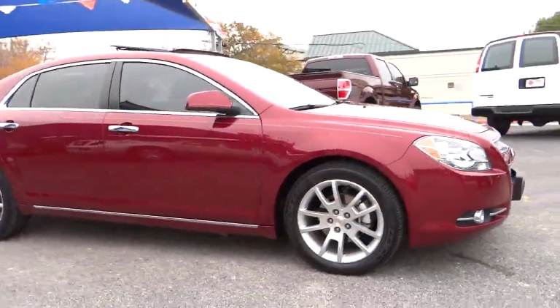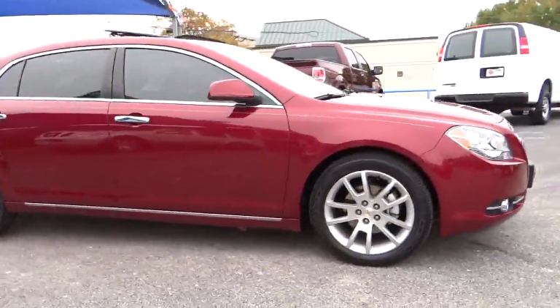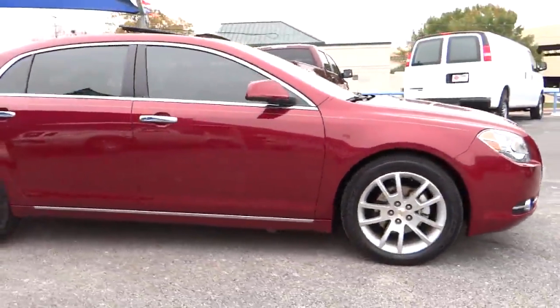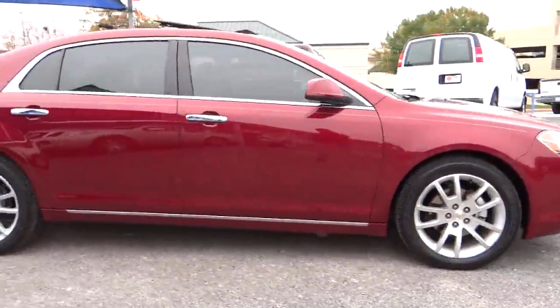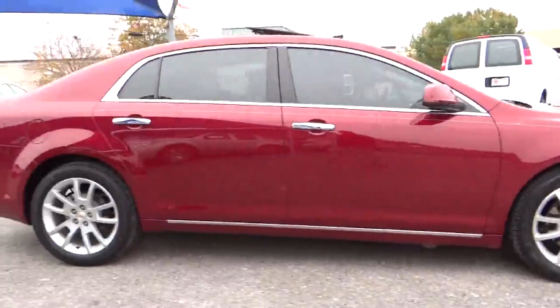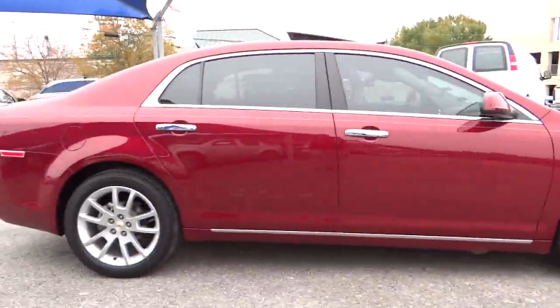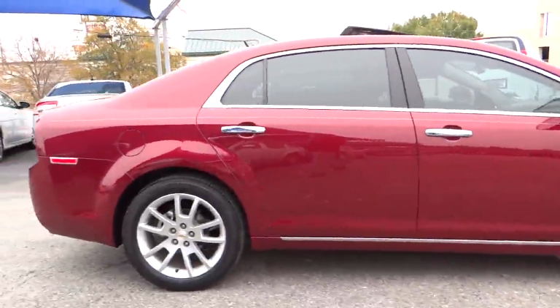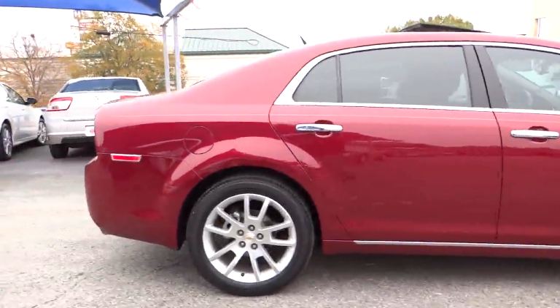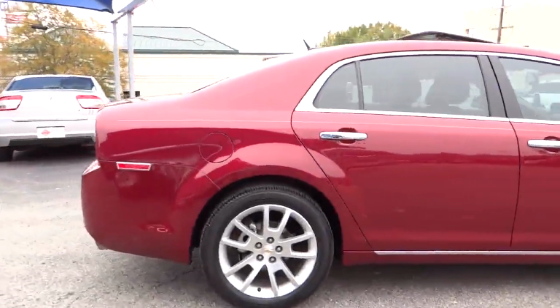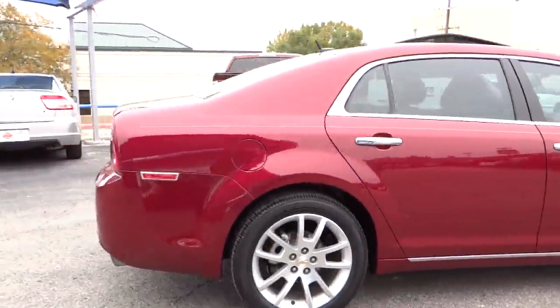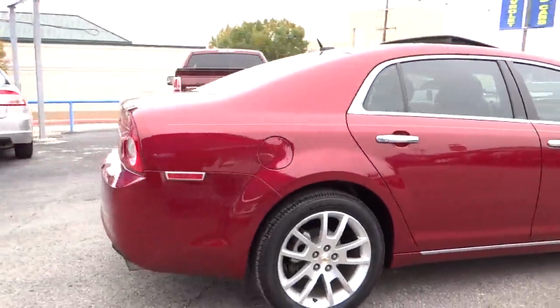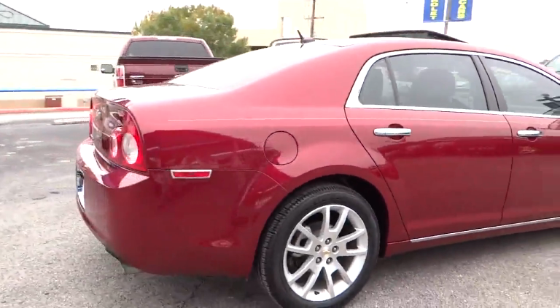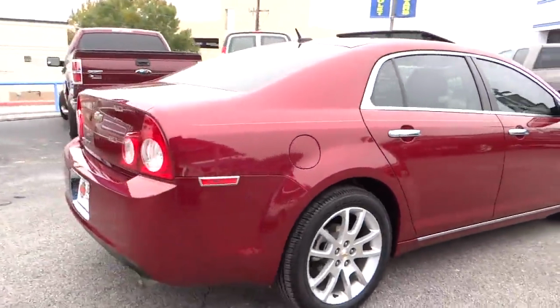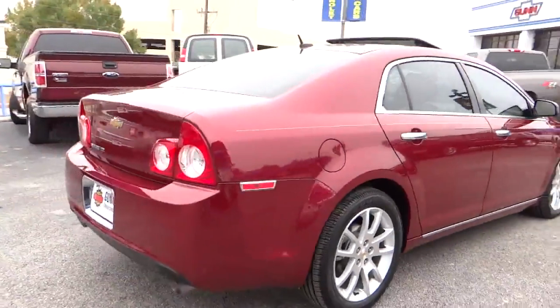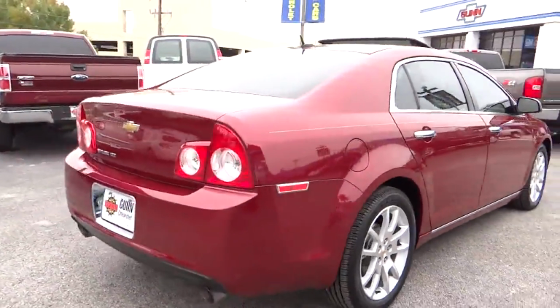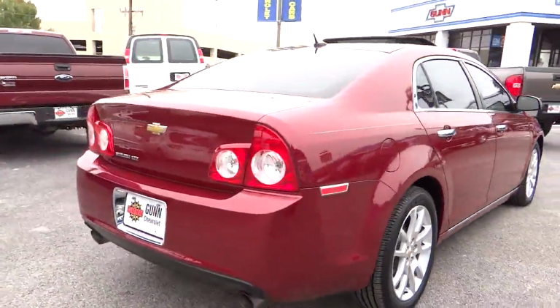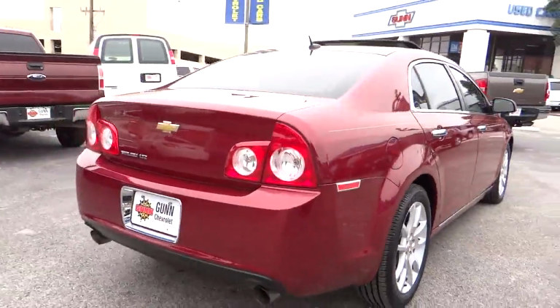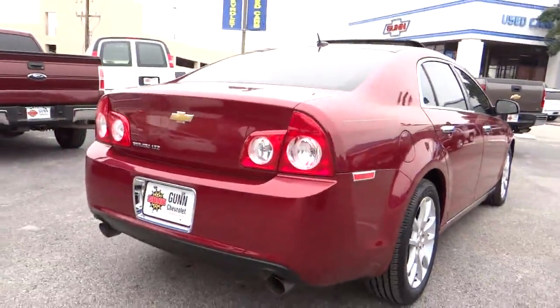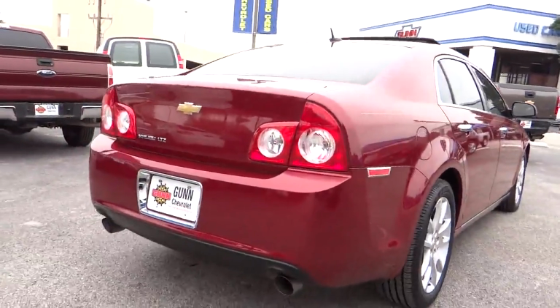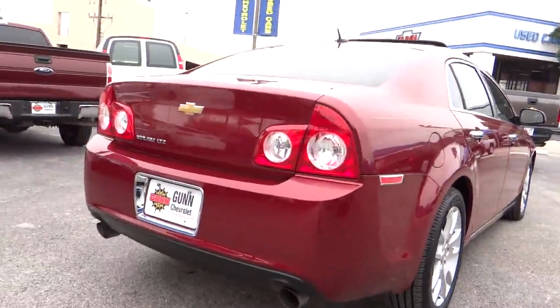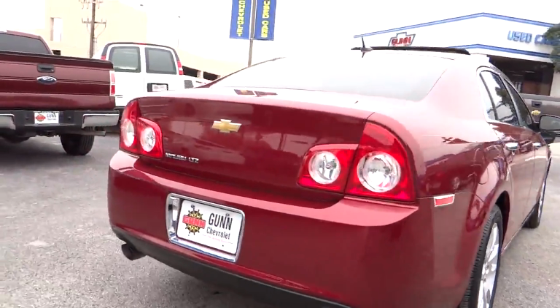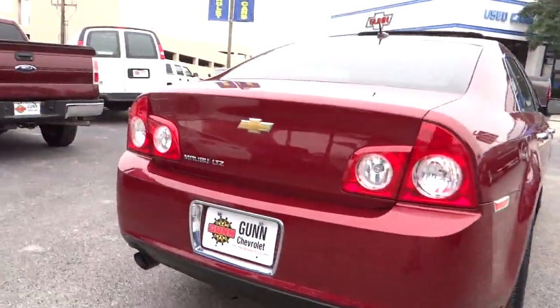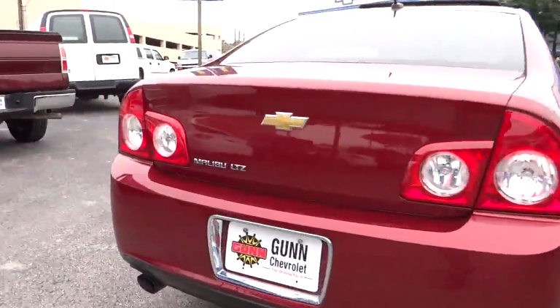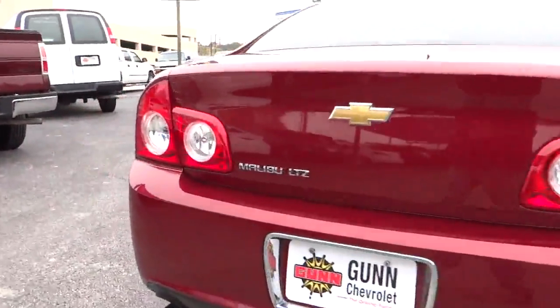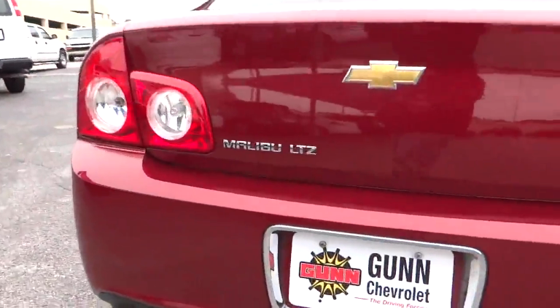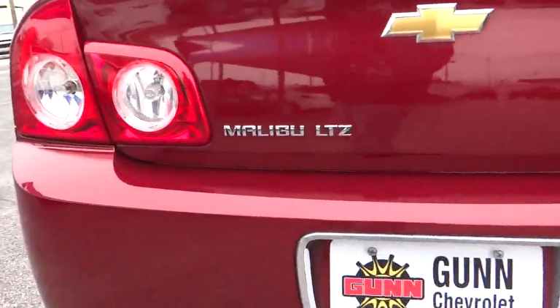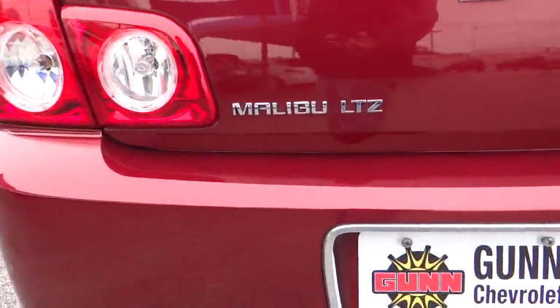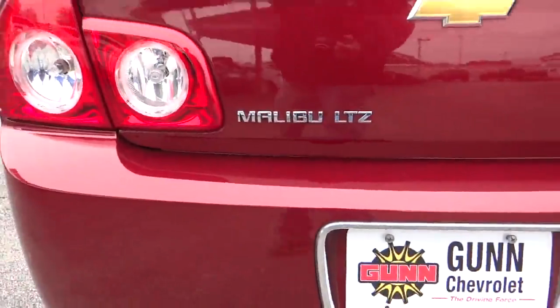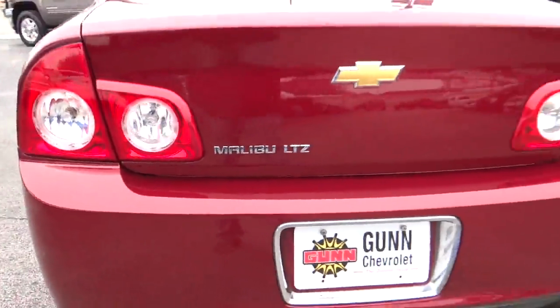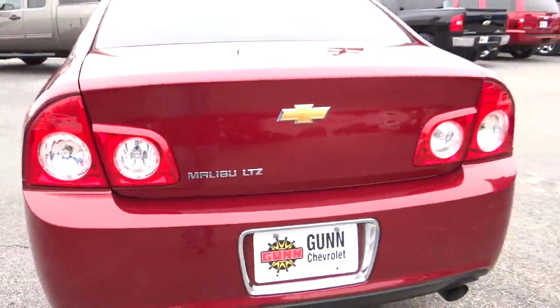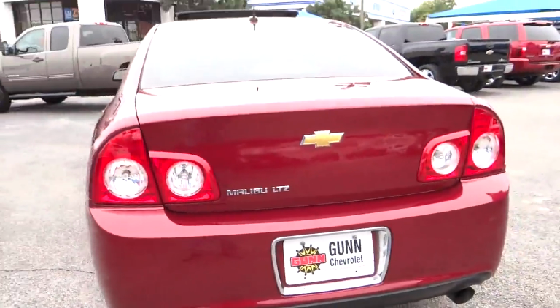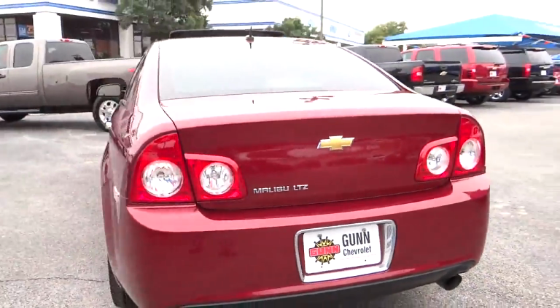Here are some of this vehicle's great options: remote engine start, traction control, automatic transmission, cruise control, Bluetooth, FWD, compass, passenger airbag, trip computer, heated driver's seat, power windows.